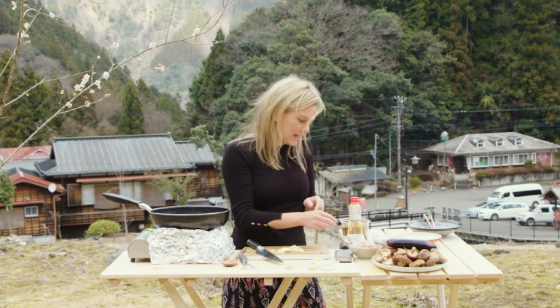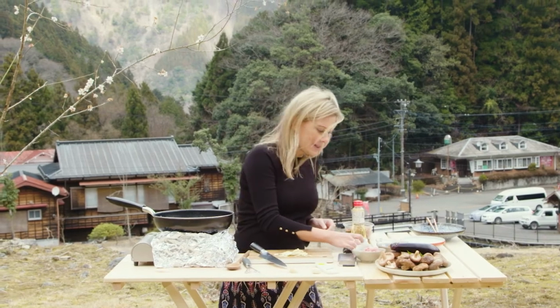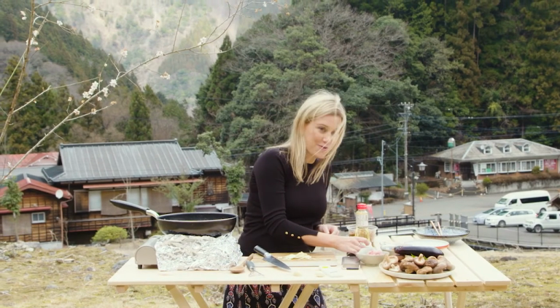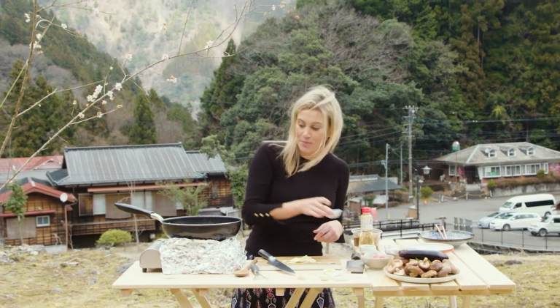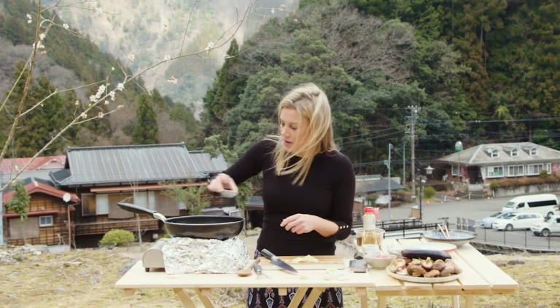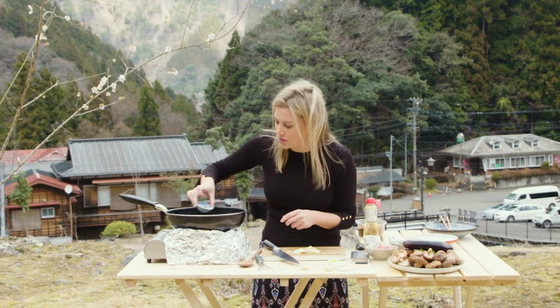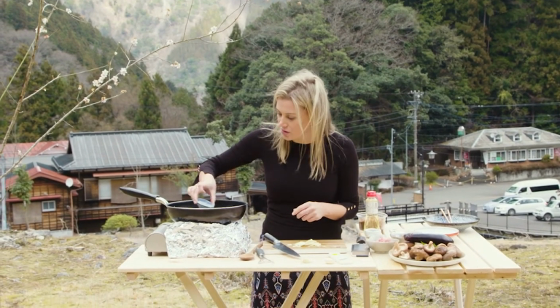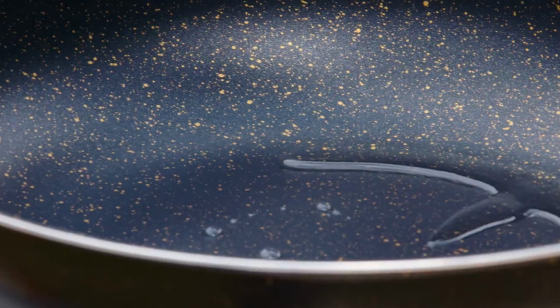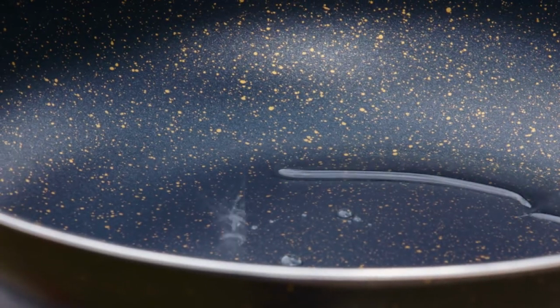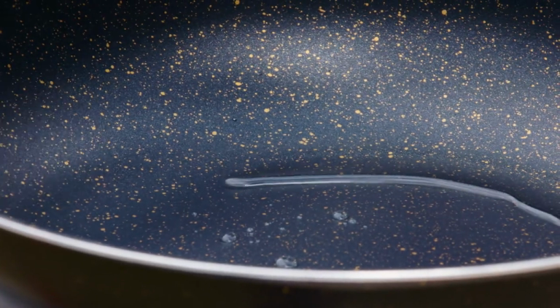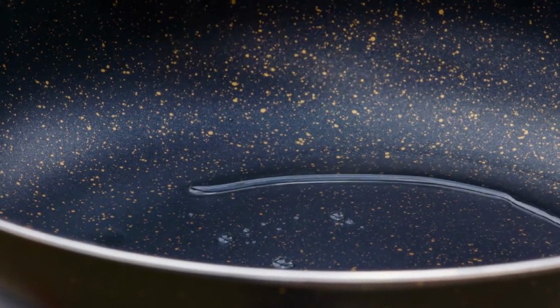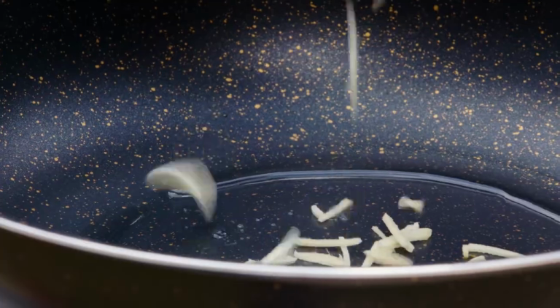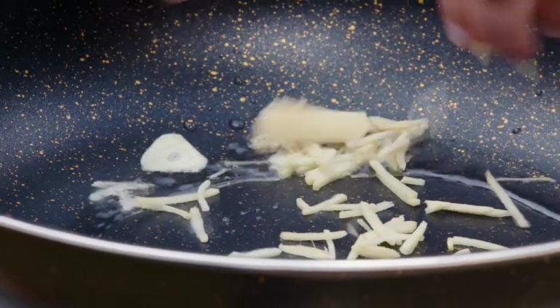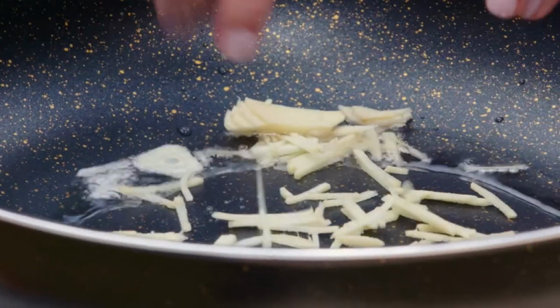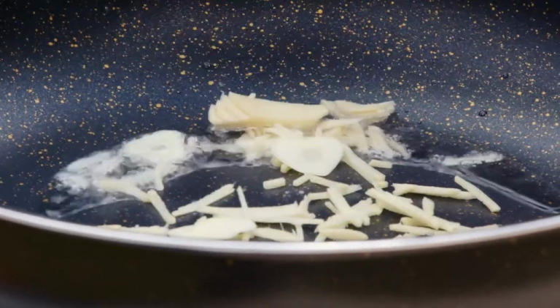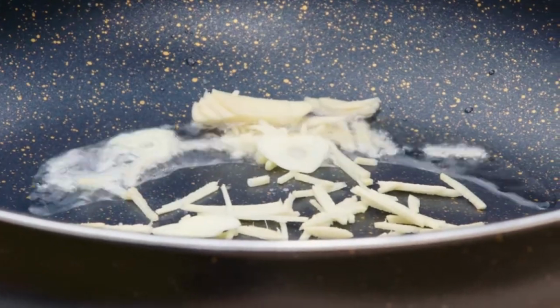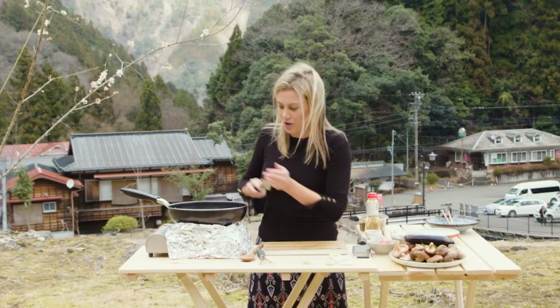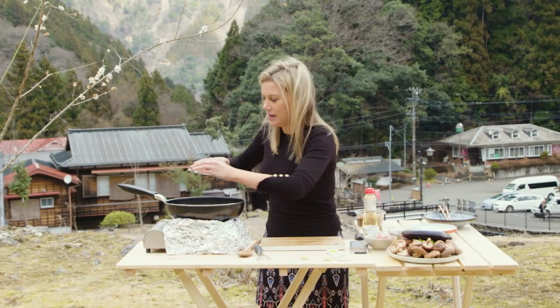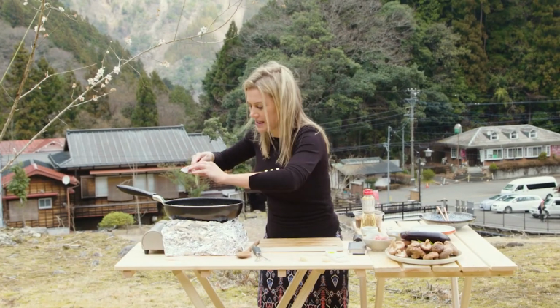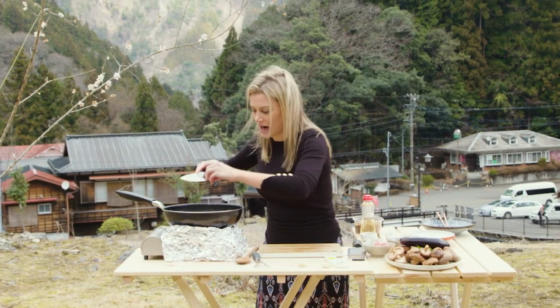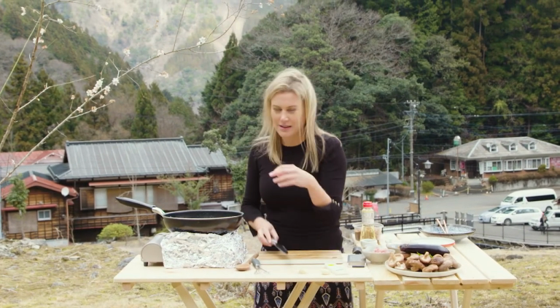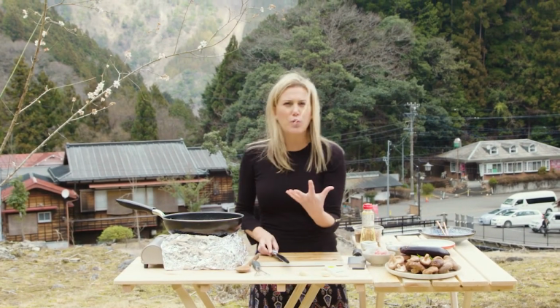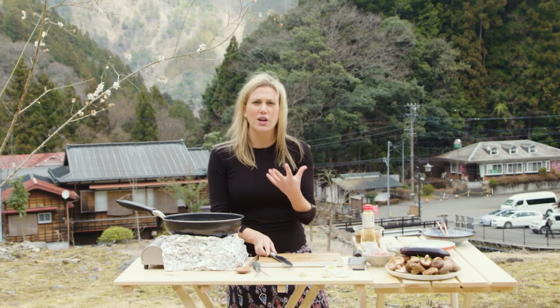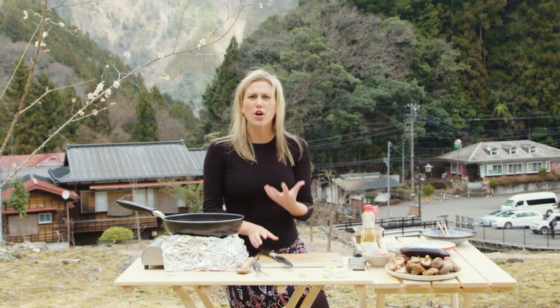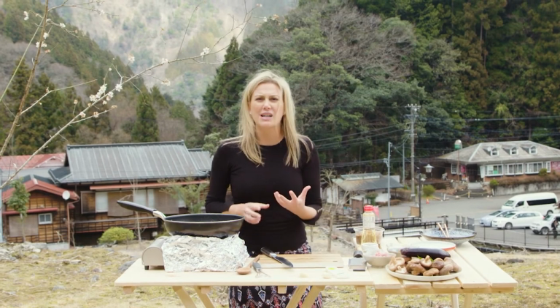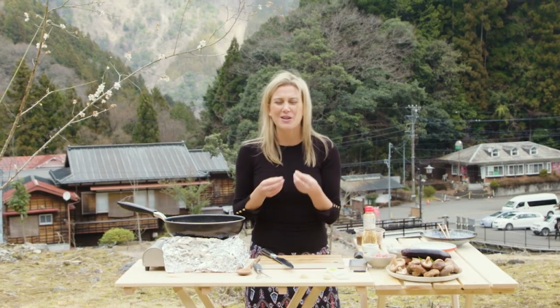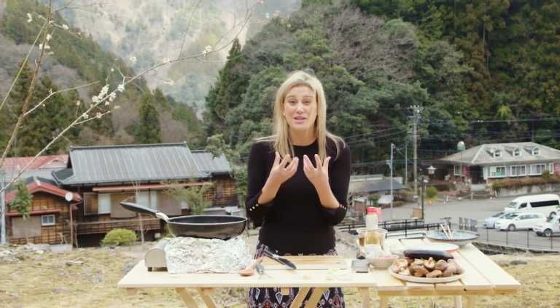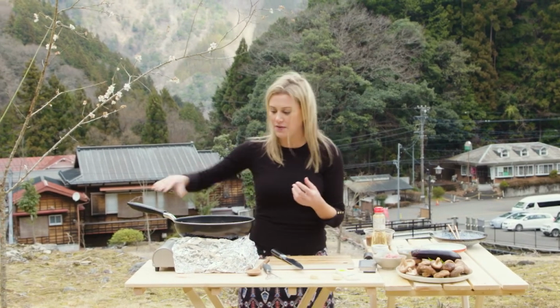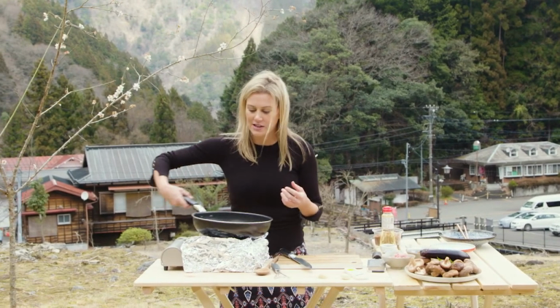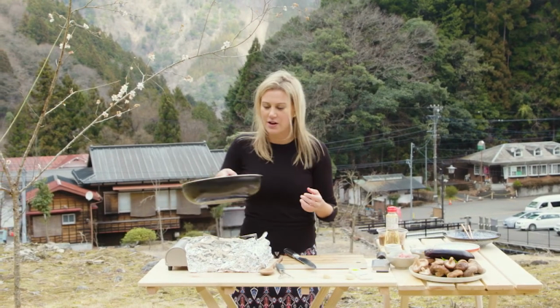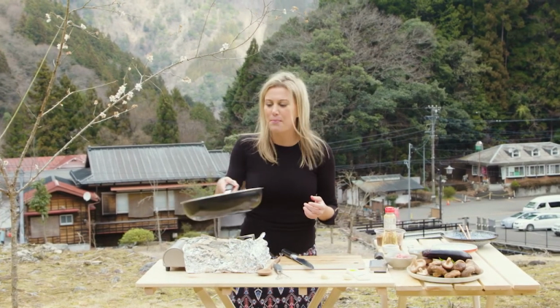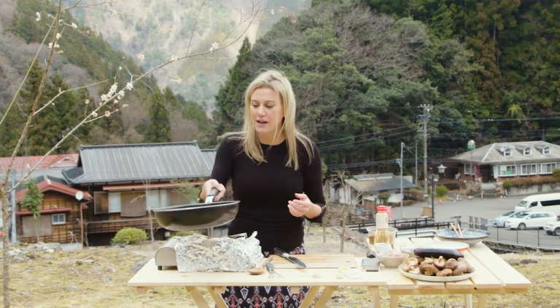A little bit of vegetable oil into the wok, being very careful not to burn that garlic. Nothing worse than overcooked garlic because it's going to give our dish a very bitter flavour.